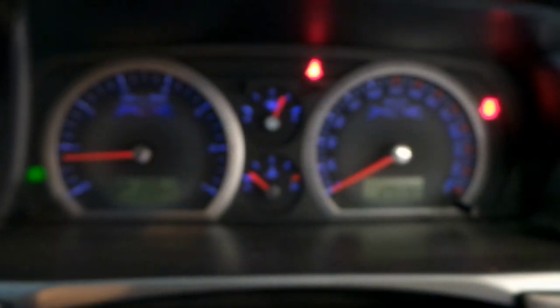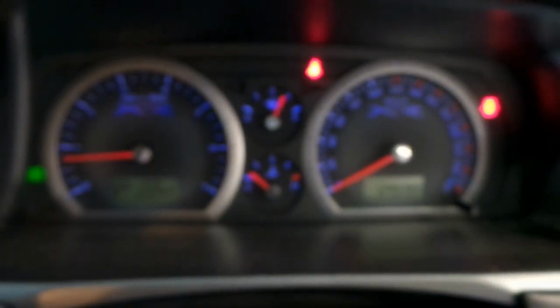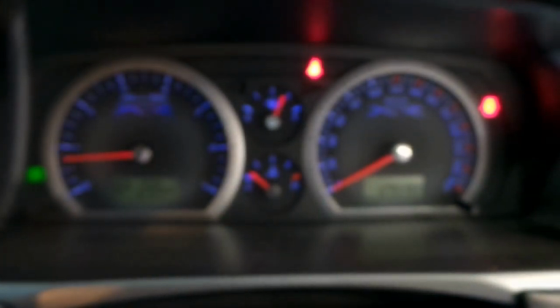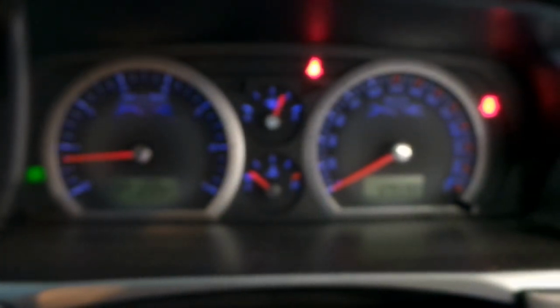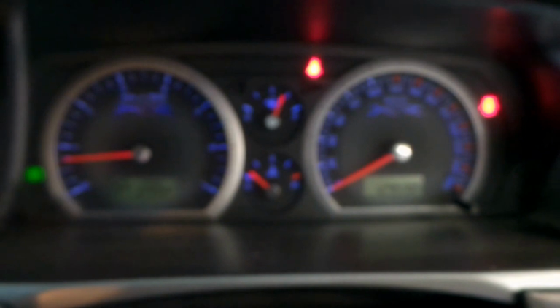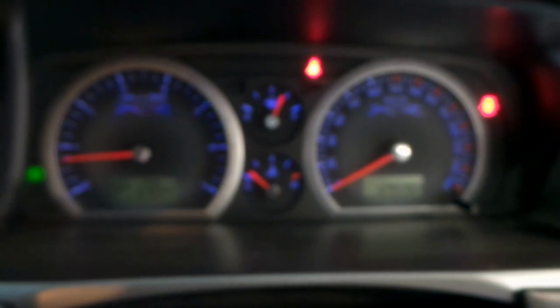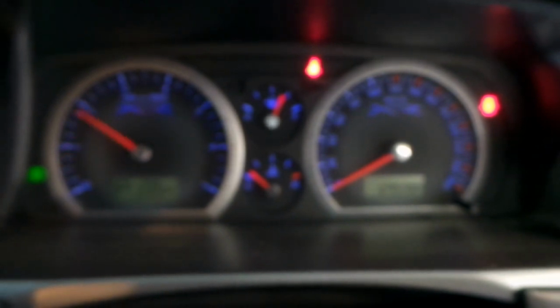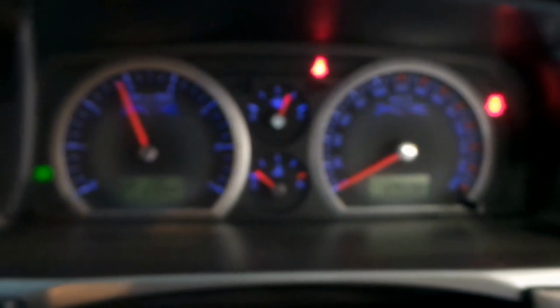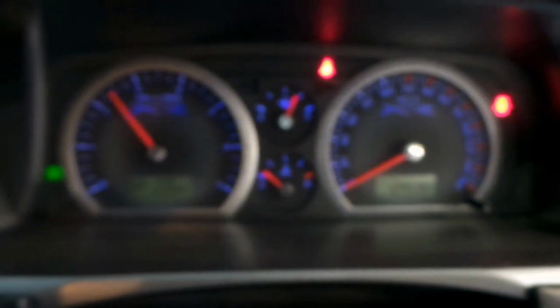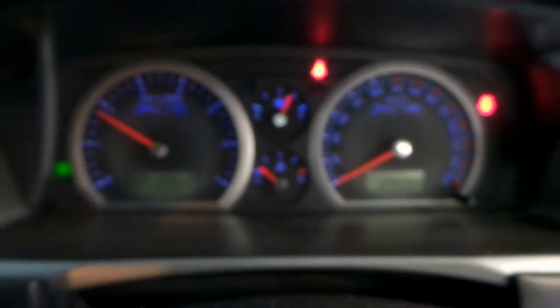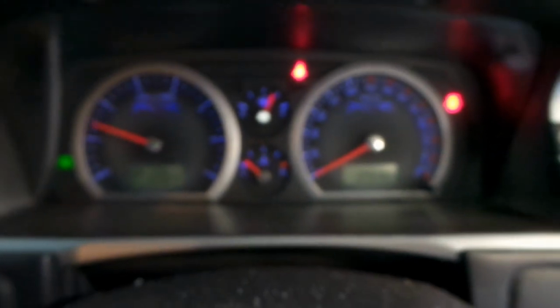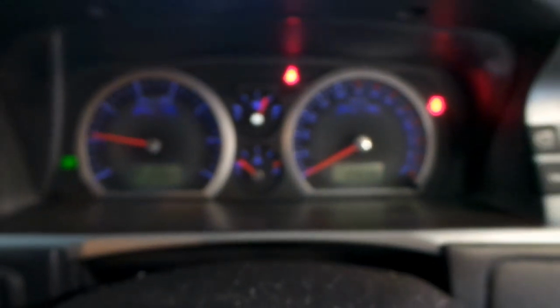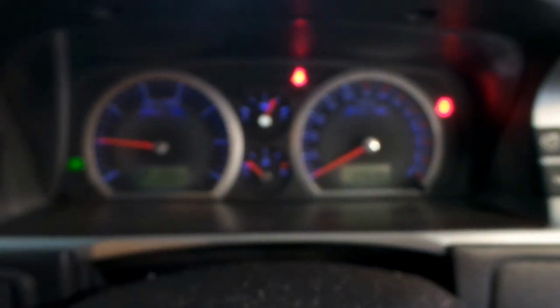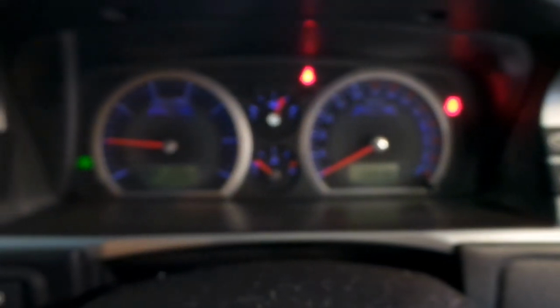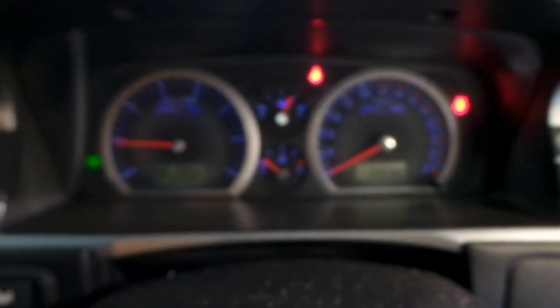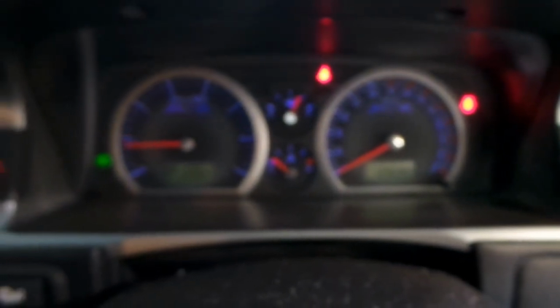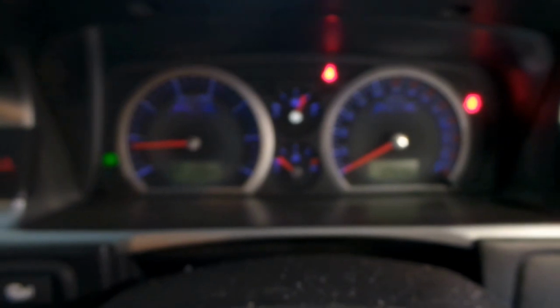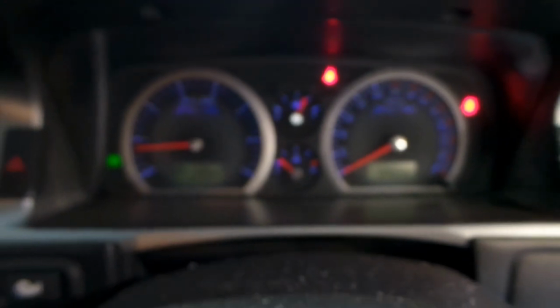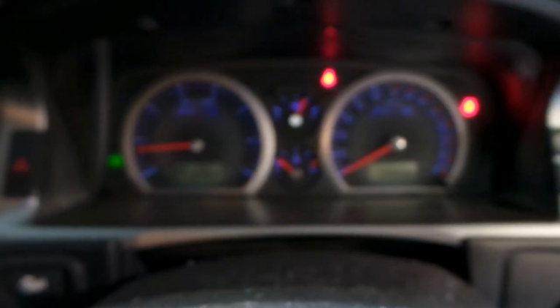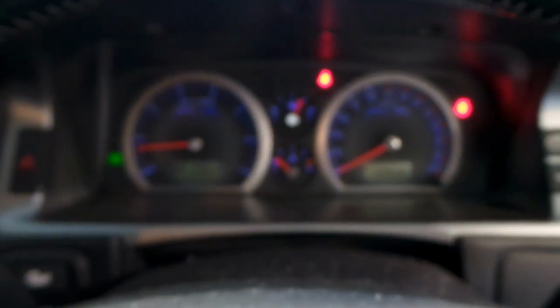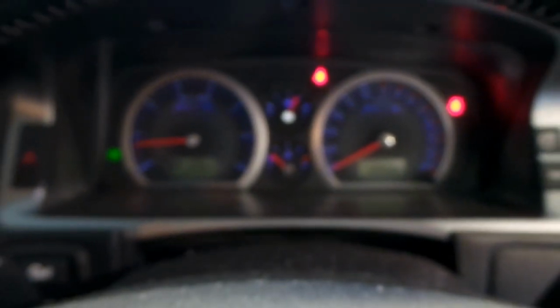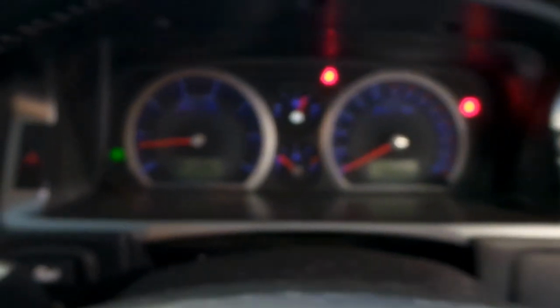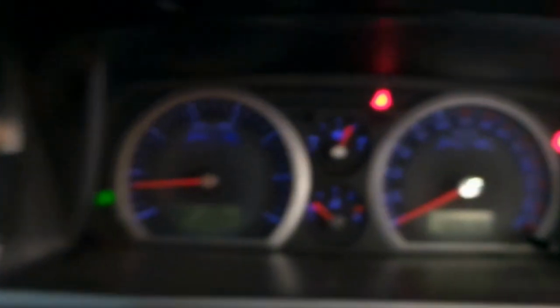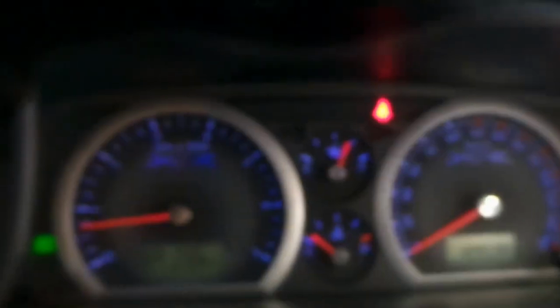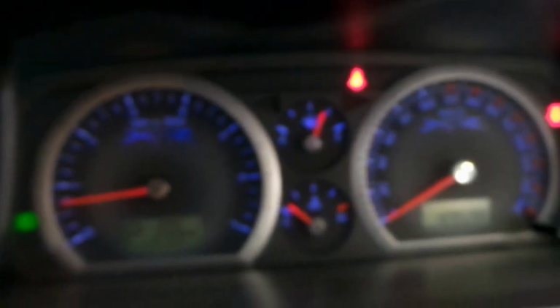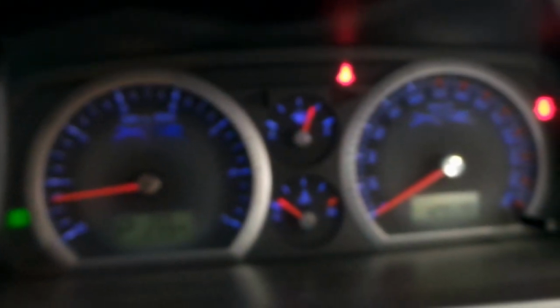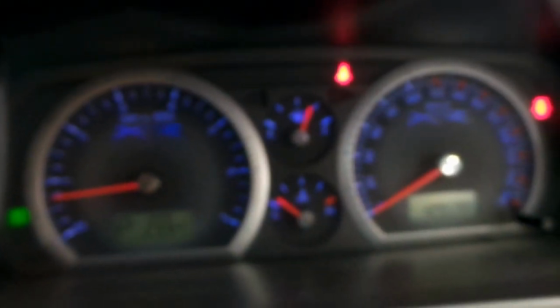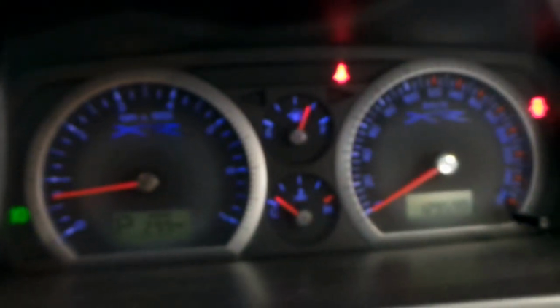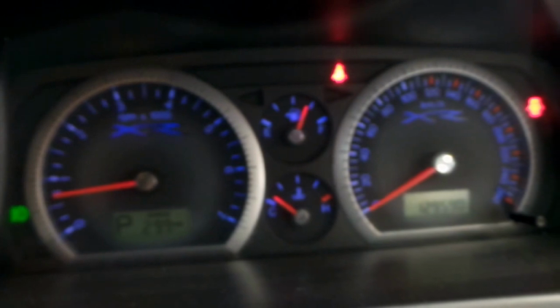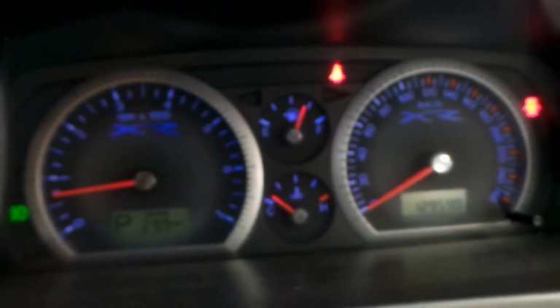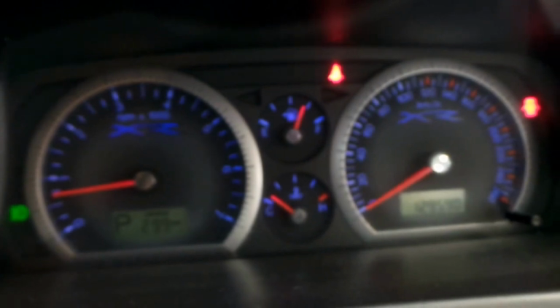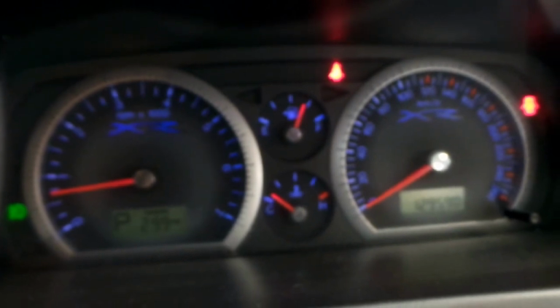Nice exhaust note on this. Just let it focus there for a bit — it will focus, sorry about that, I think it's just the bad light in here. There we go, getting a bit better.